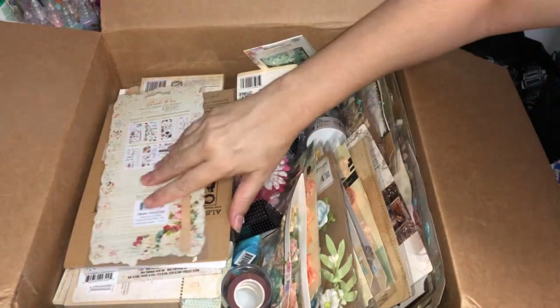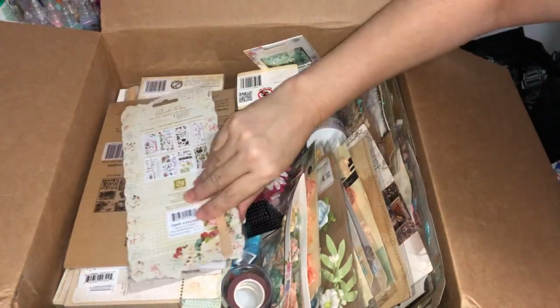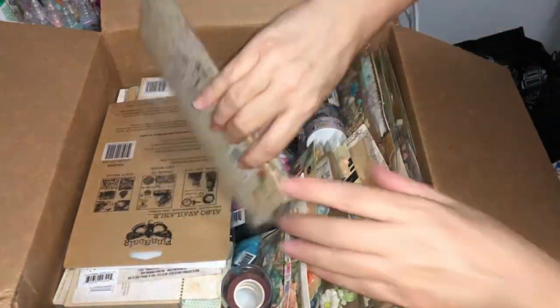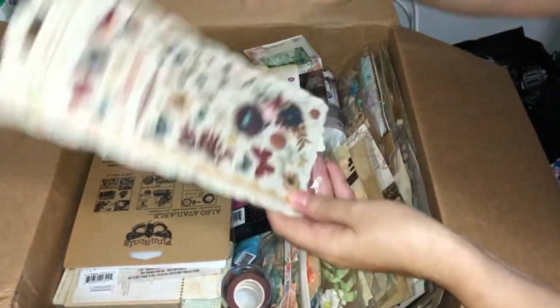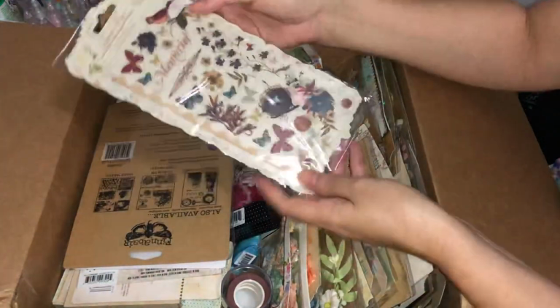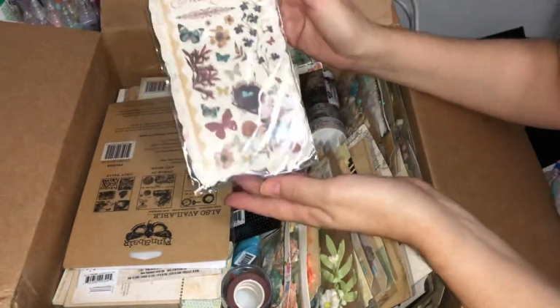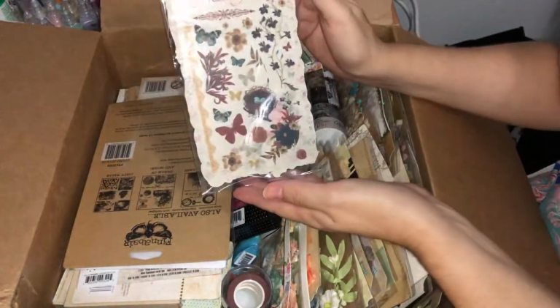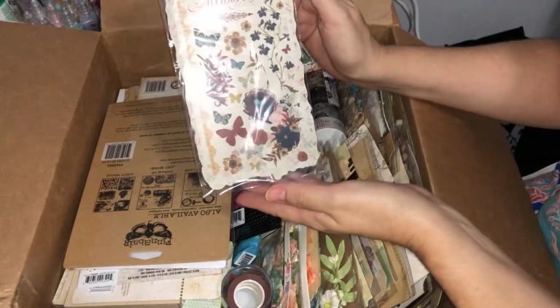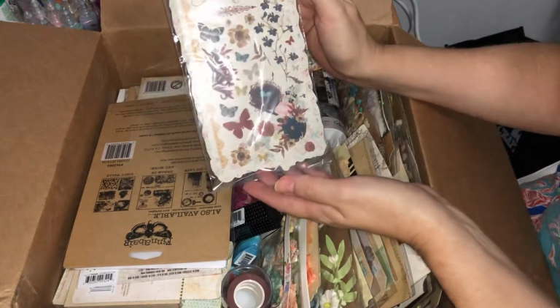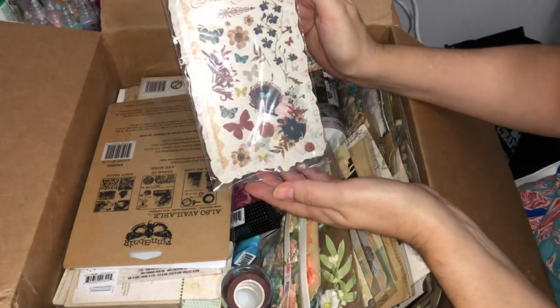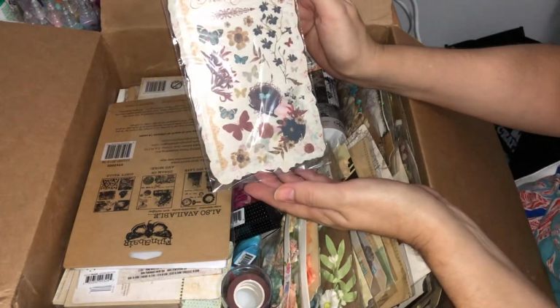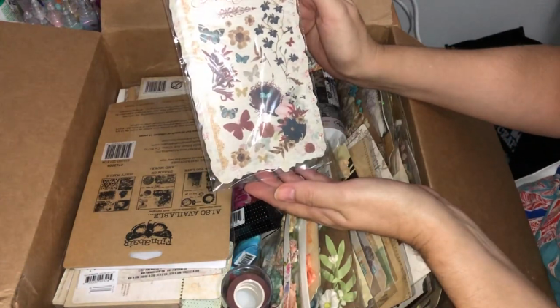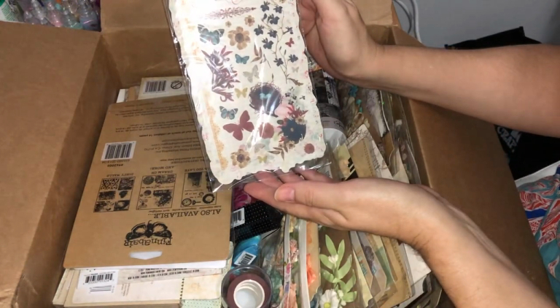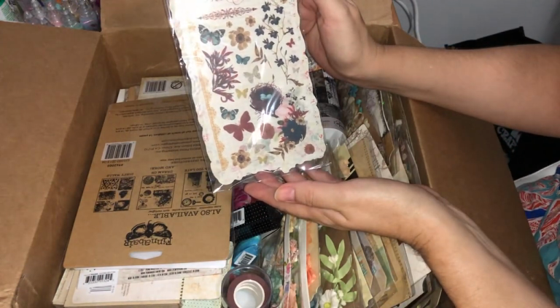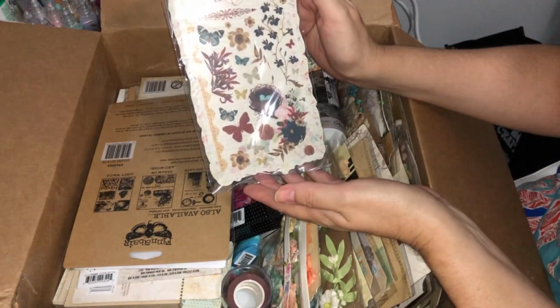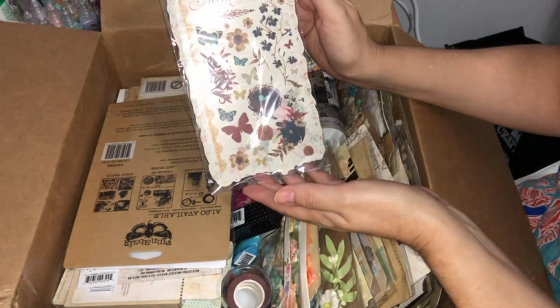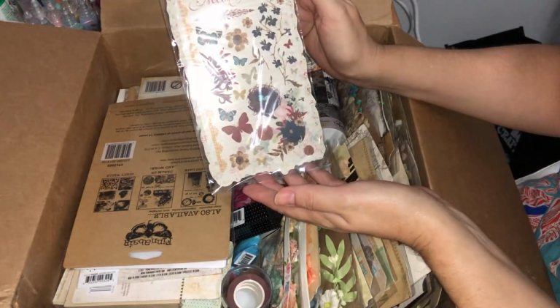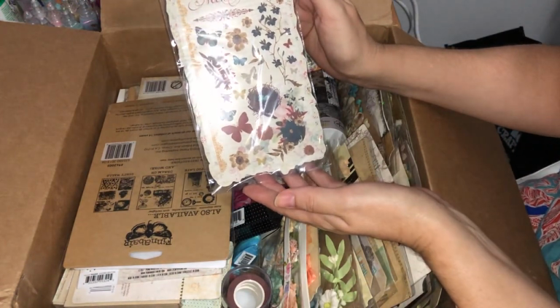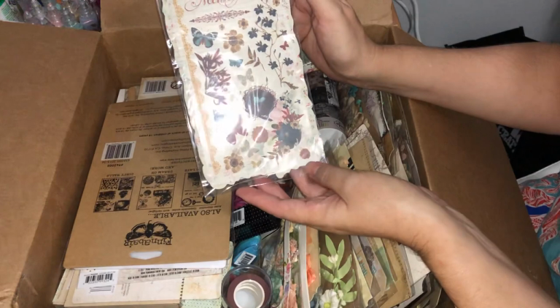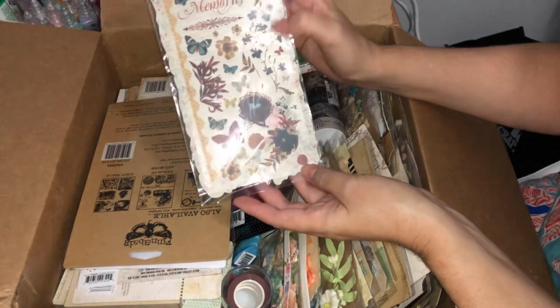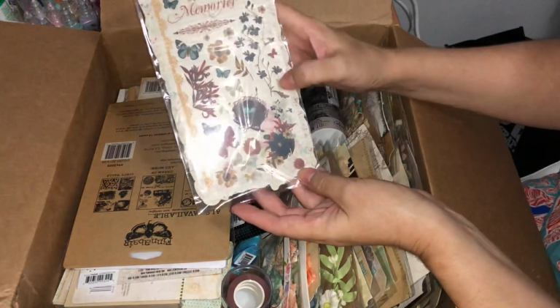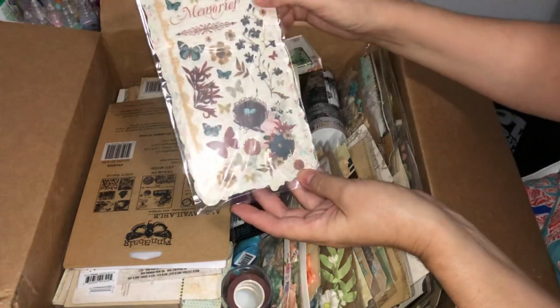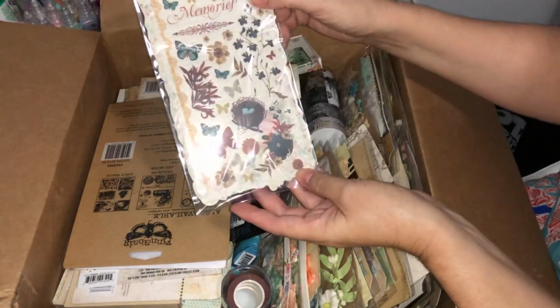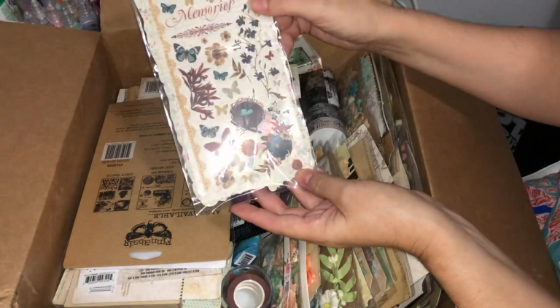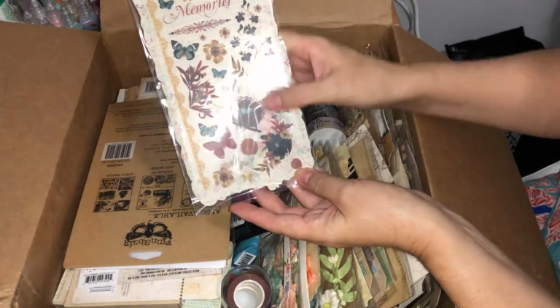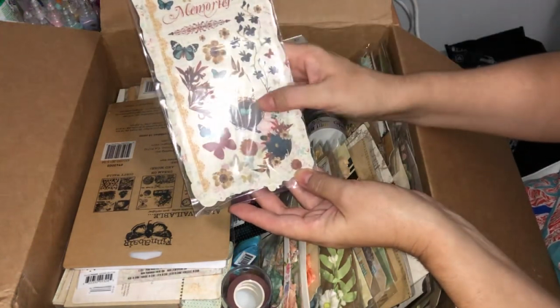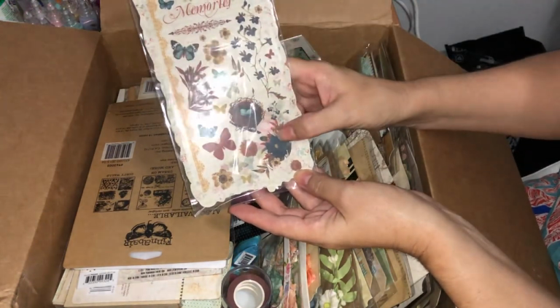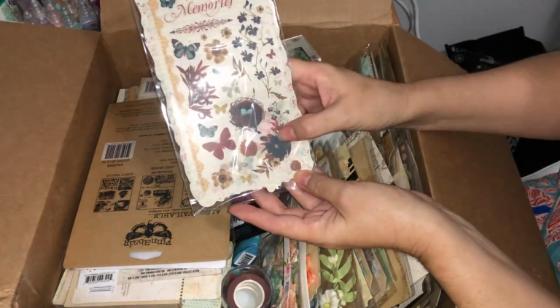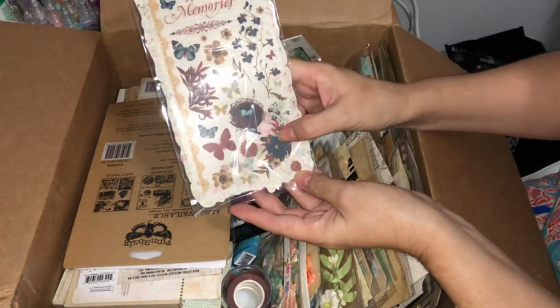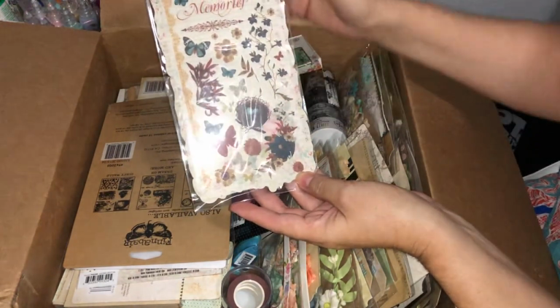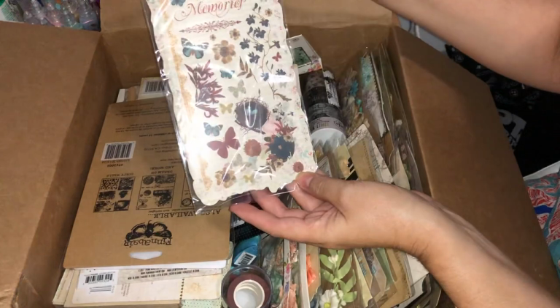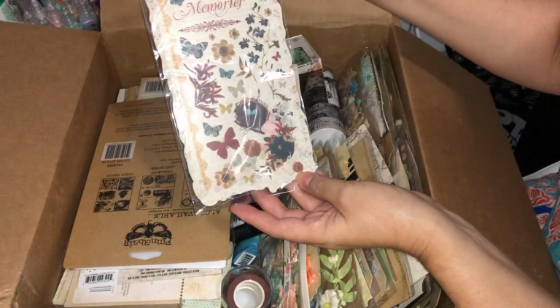Looks like this is going to be some rub-ons. Yes, they're definitely some very pretty rub-ons — we've got lots of birds, flowers, and a little nest. Very pretty.